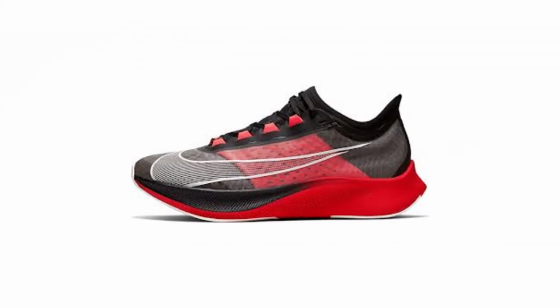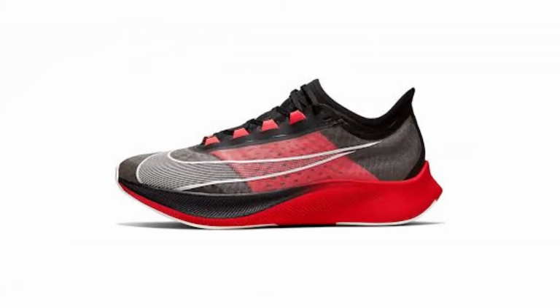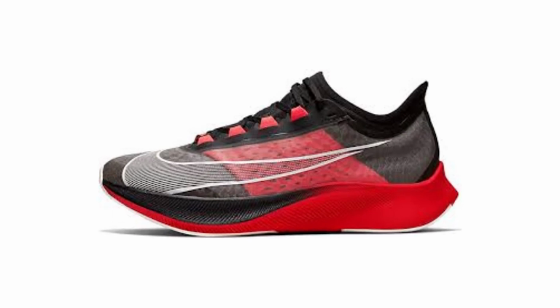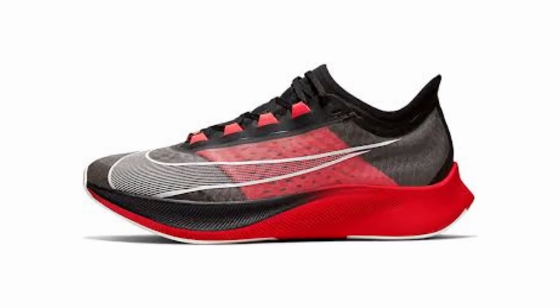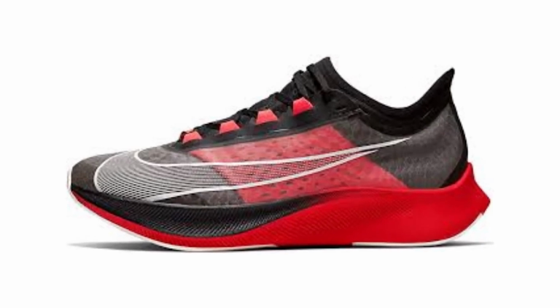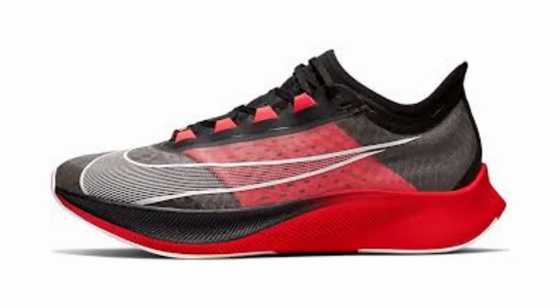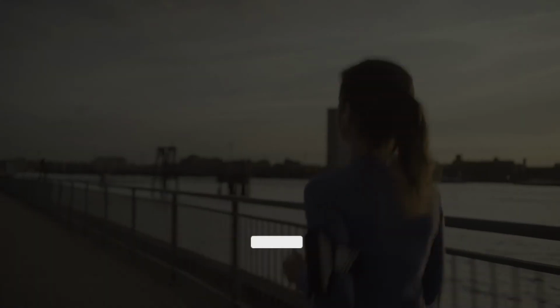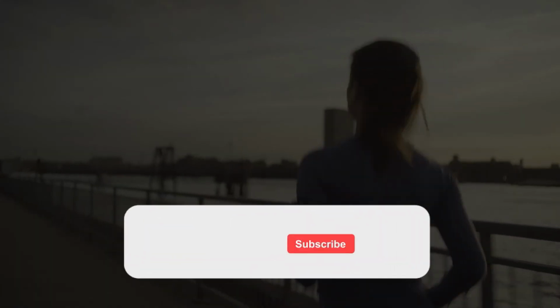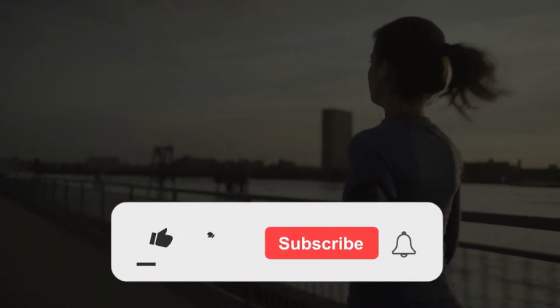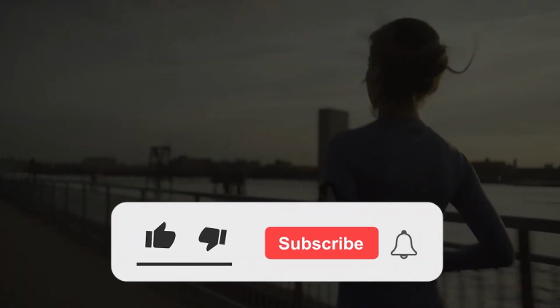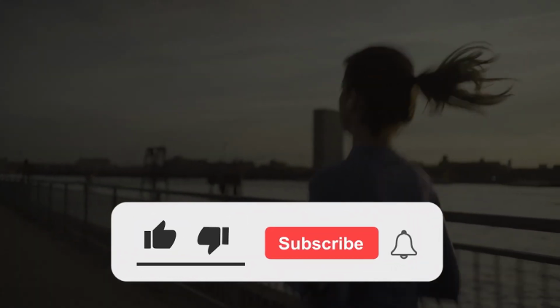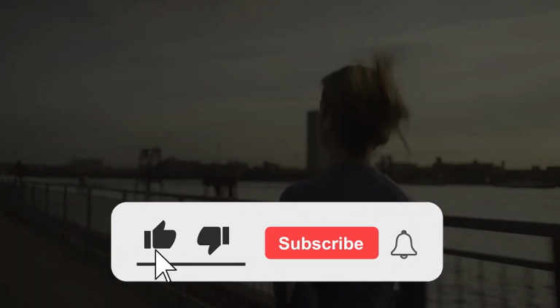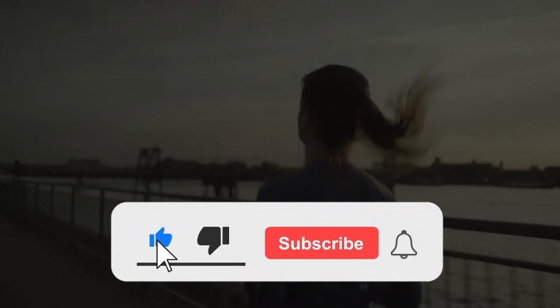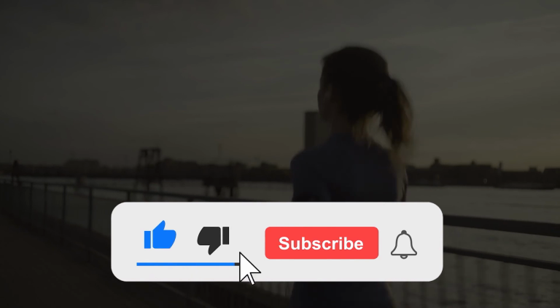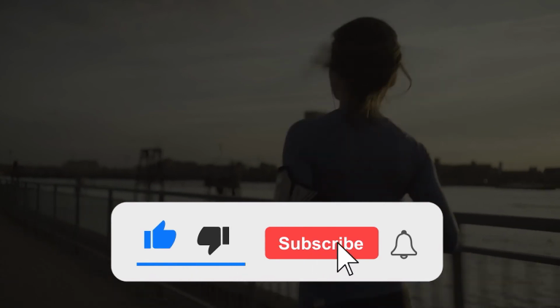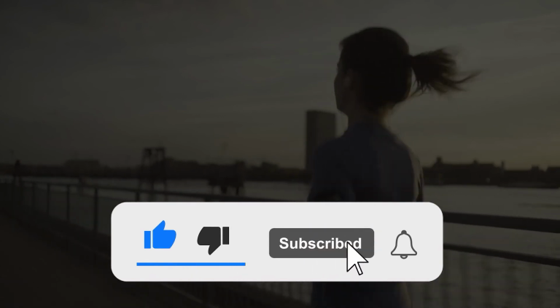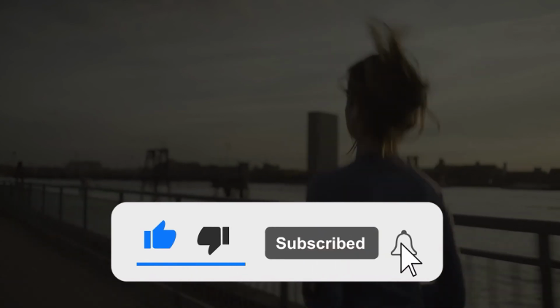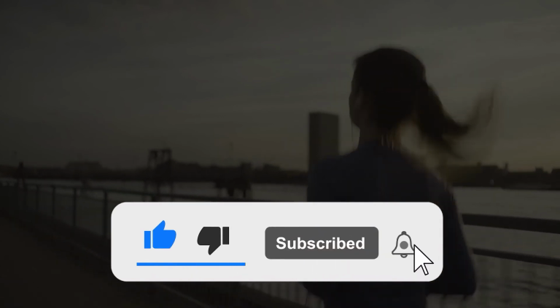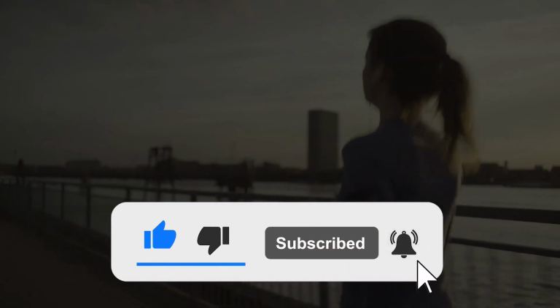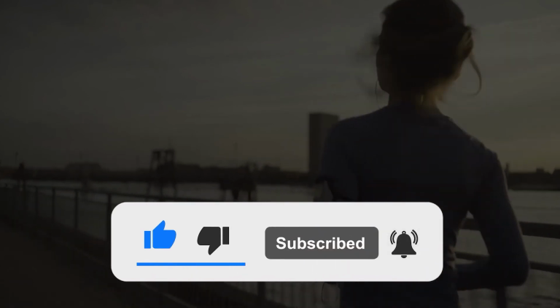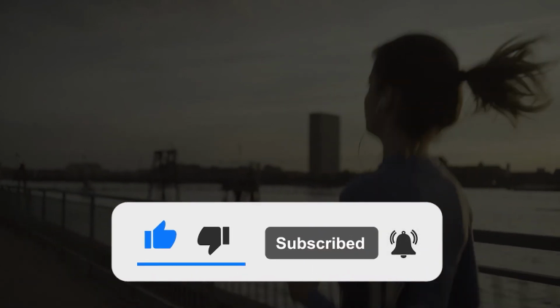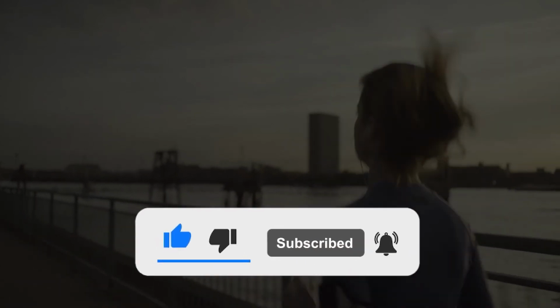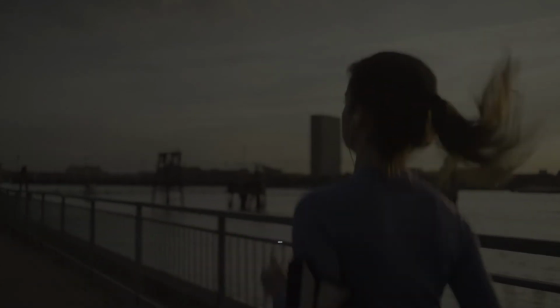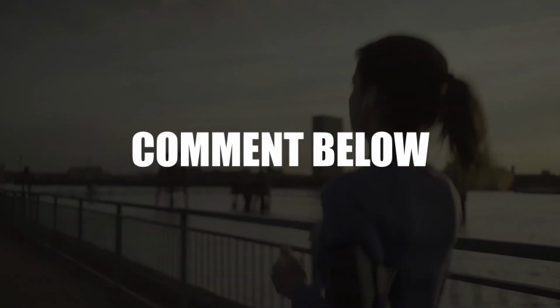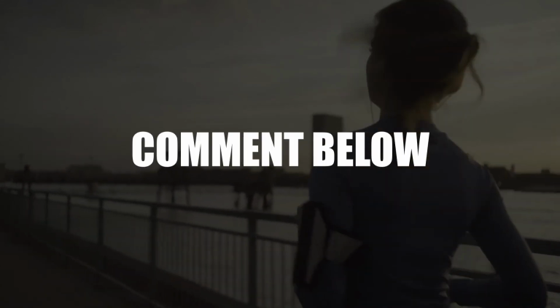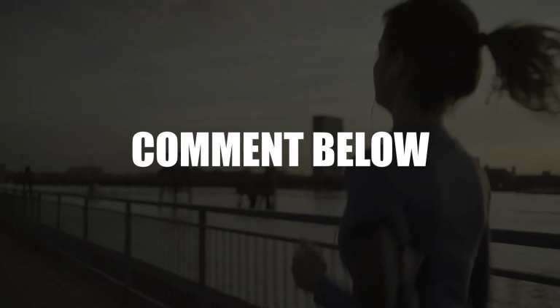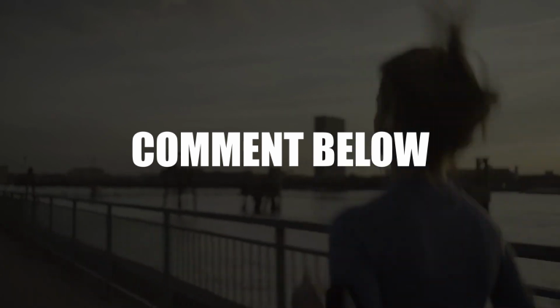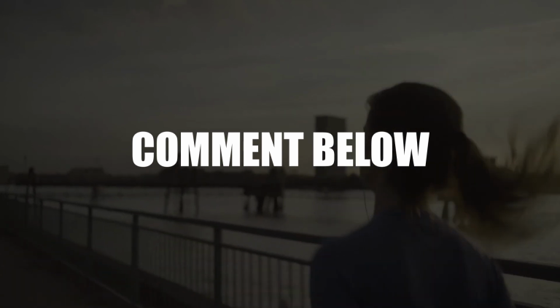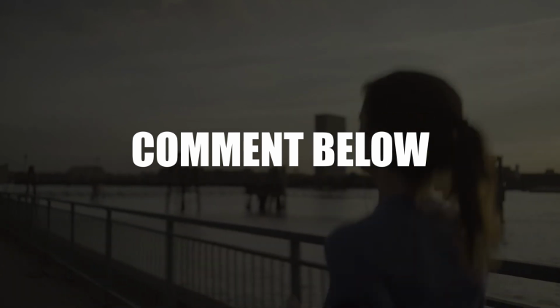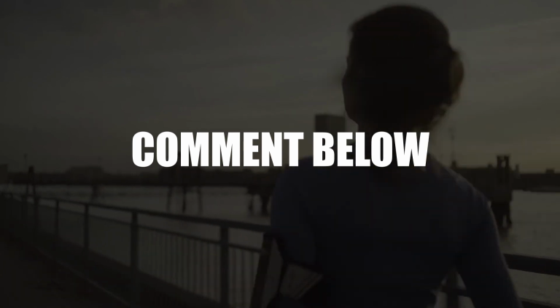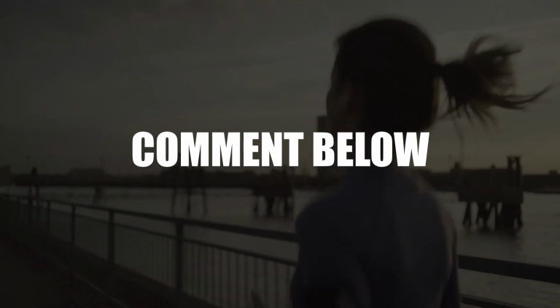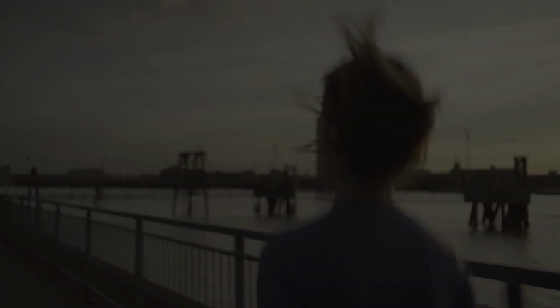That is our review of the Nike ZoomFly 3. If you enjoyed it, give it a thumbs up and subscribe to the channel. If there's another pair of running shoes you'd like to see reviewed, leave the name in the comment section below and we will look into bringing you a comprehensive review.